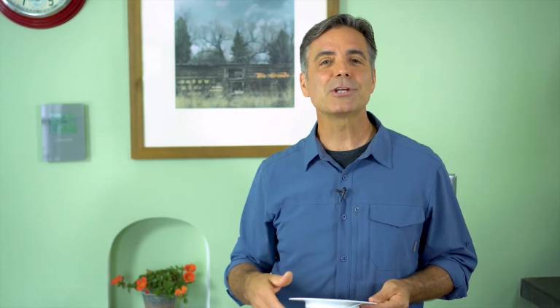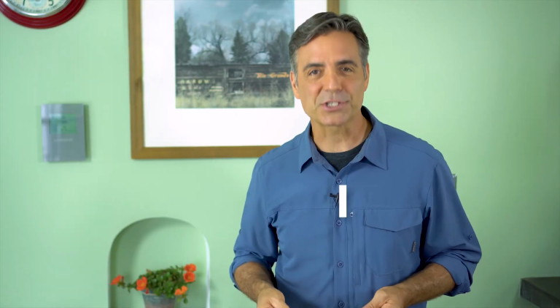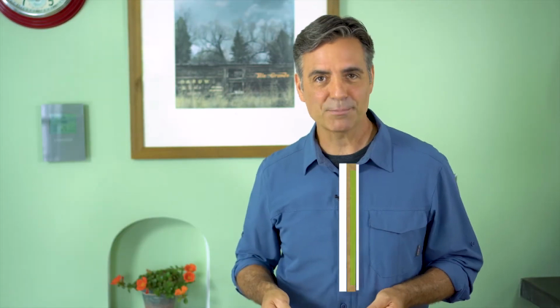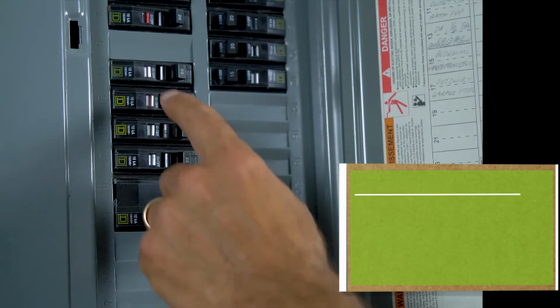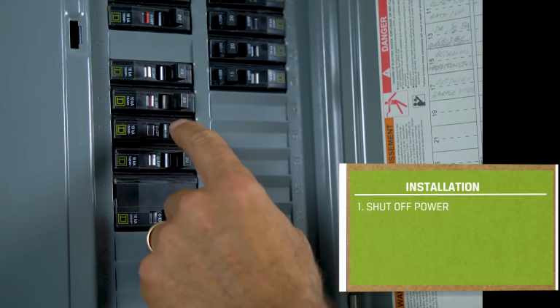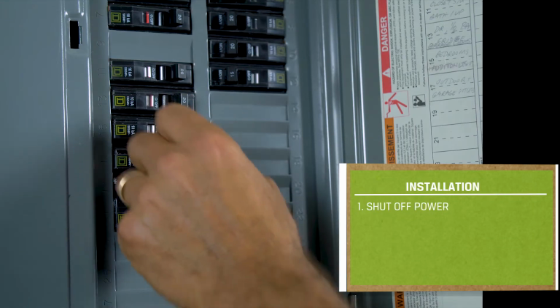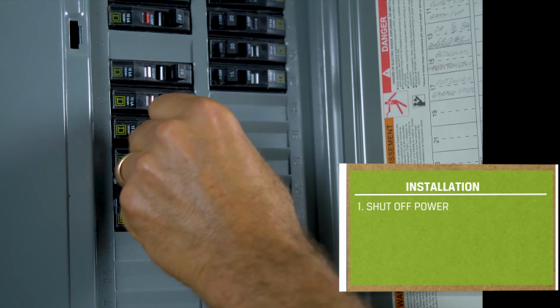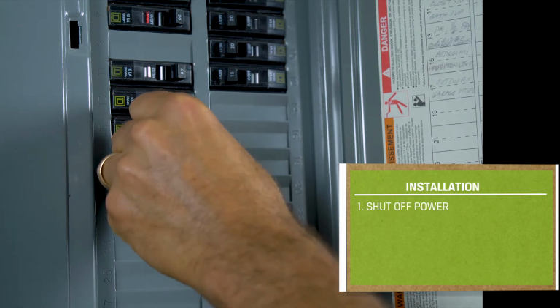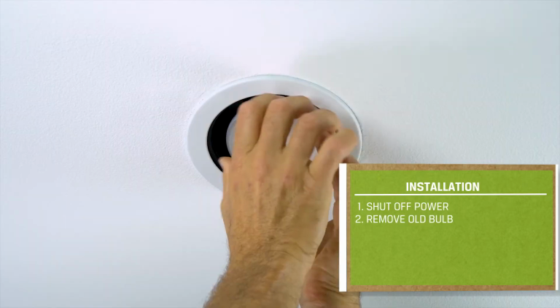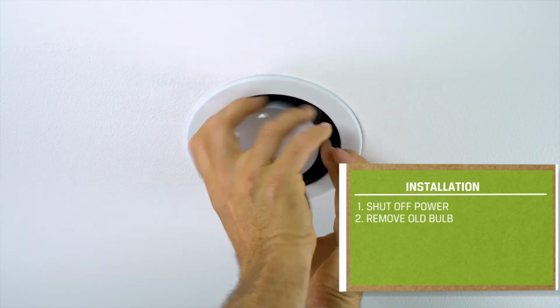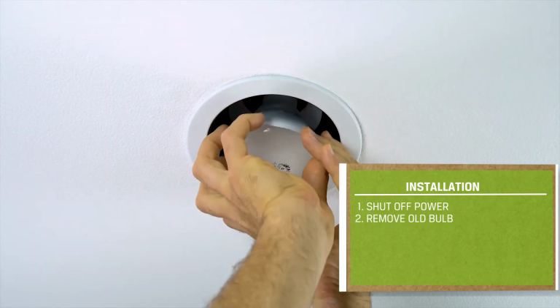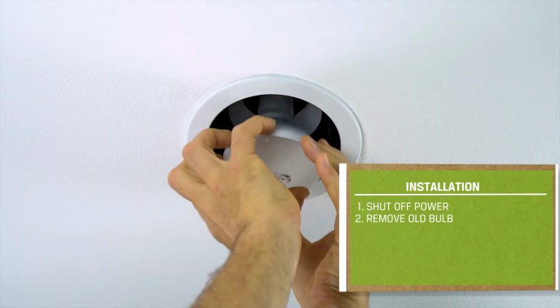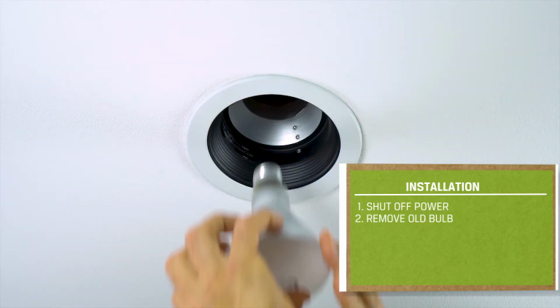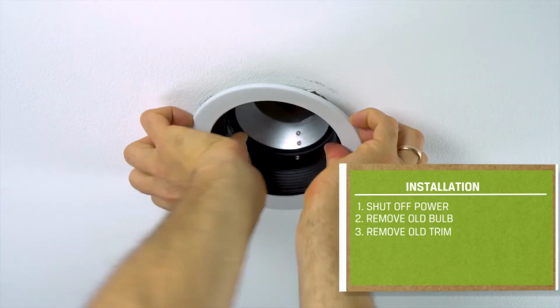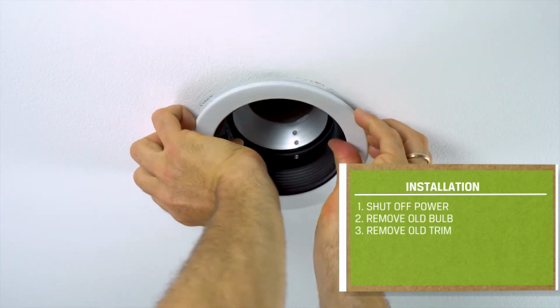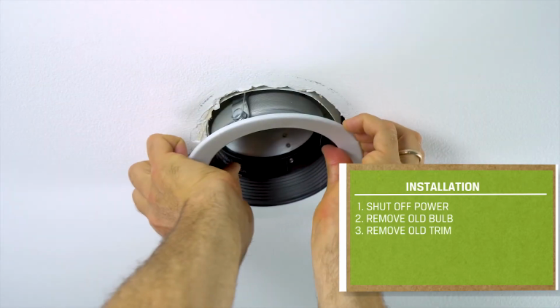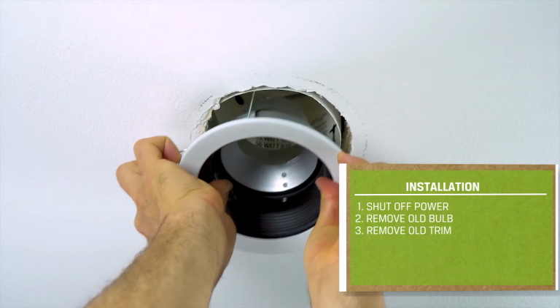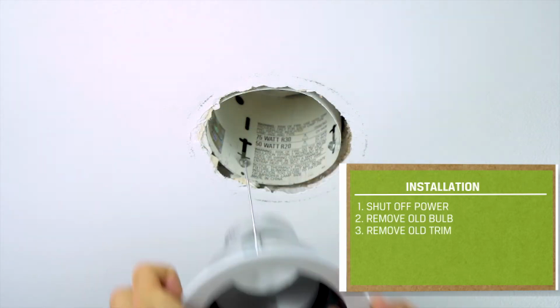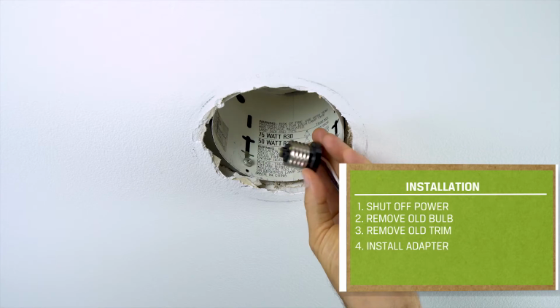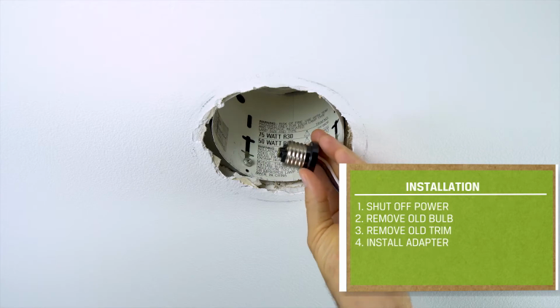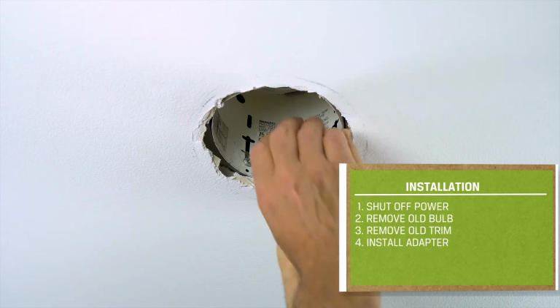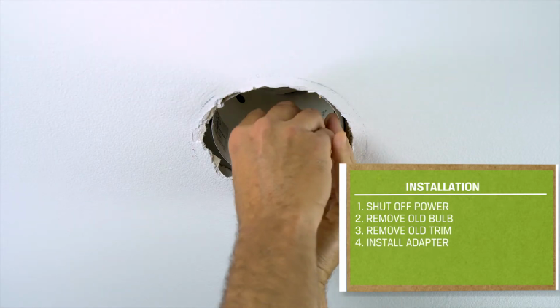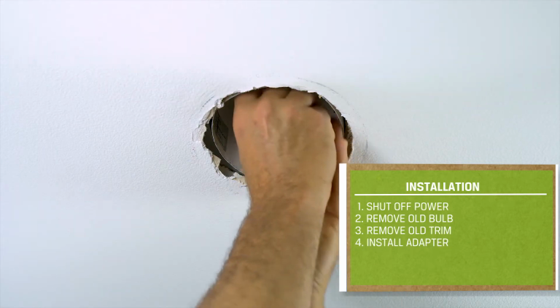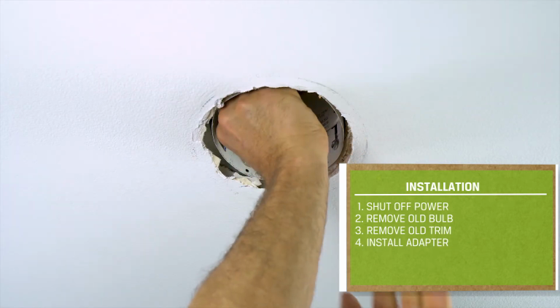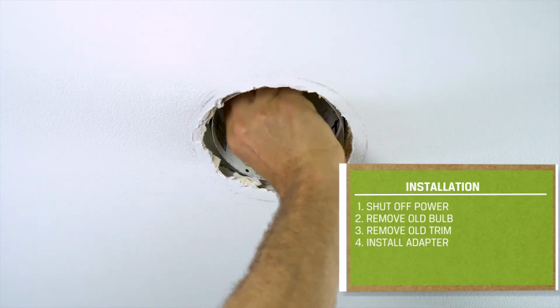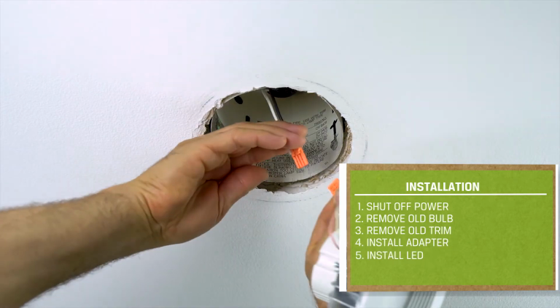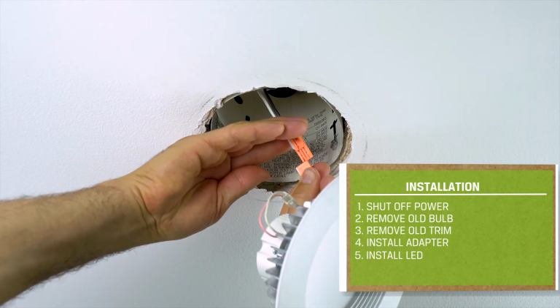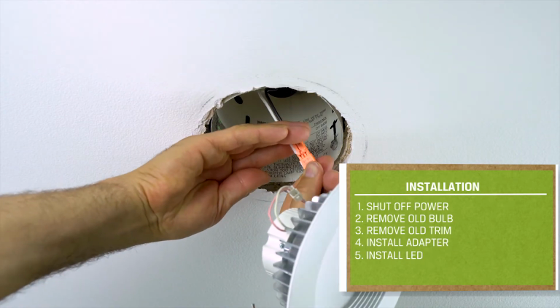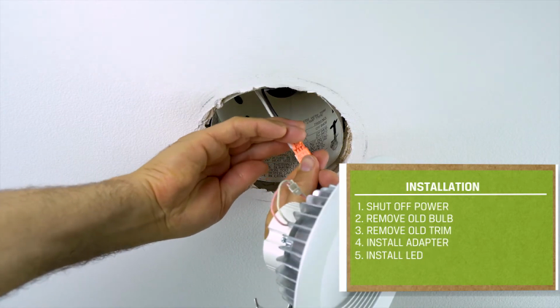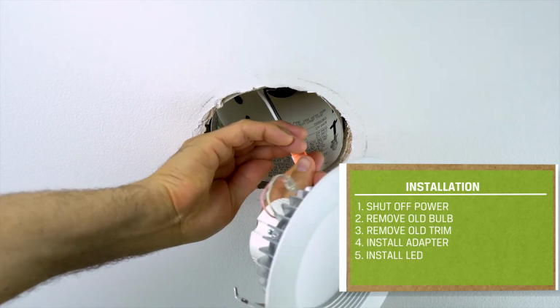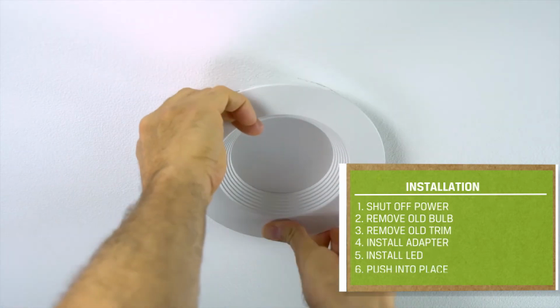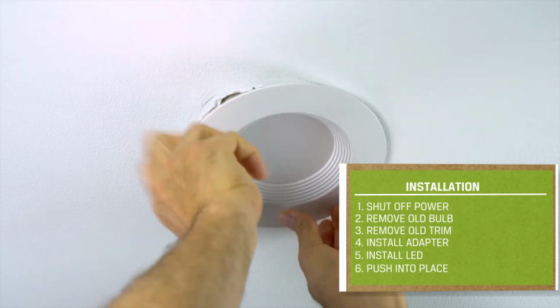Installation is a snap. Shut off power to the switch, remove the bulb, remove the old trim piece, screw in the adapter for the new LED retrofit, connect the adapter to the new fixture, and push it into place.